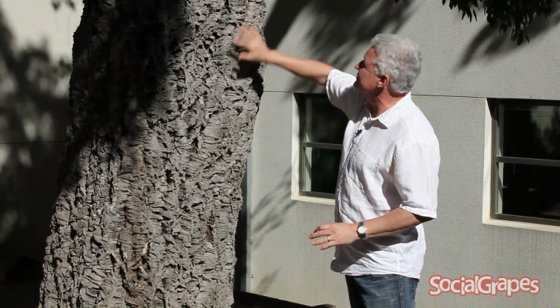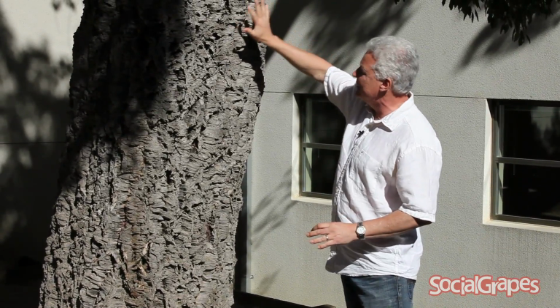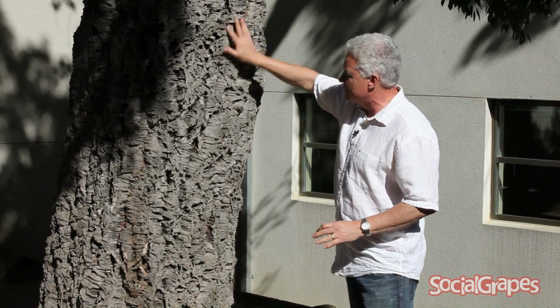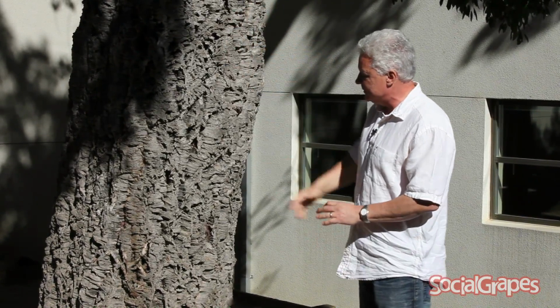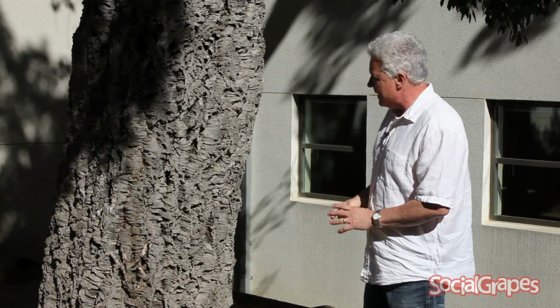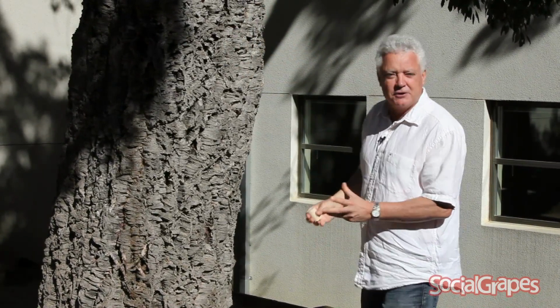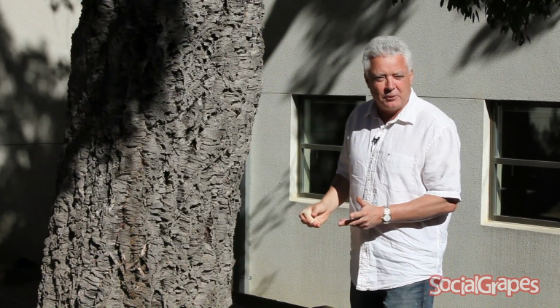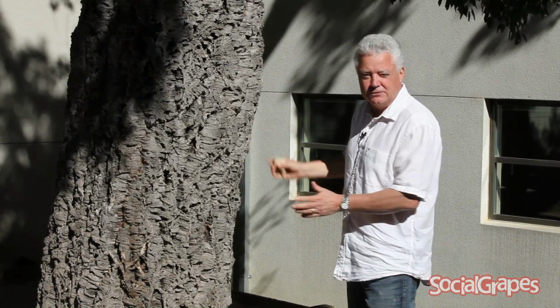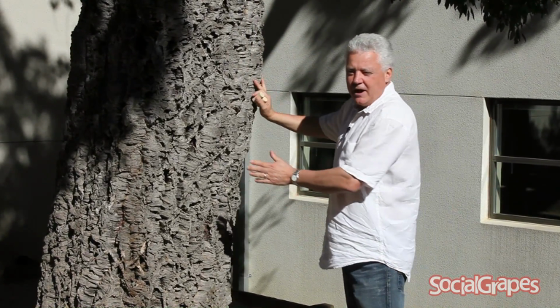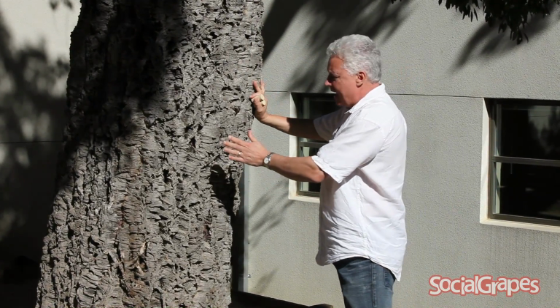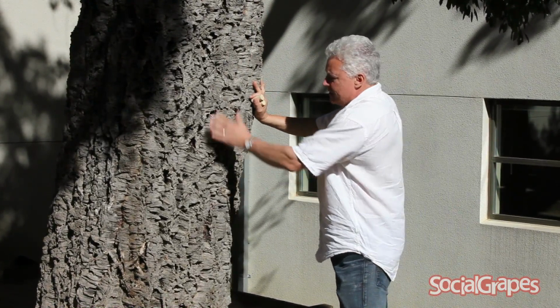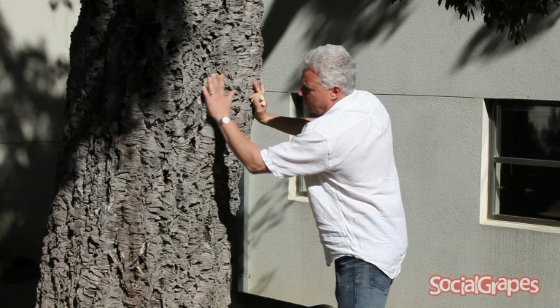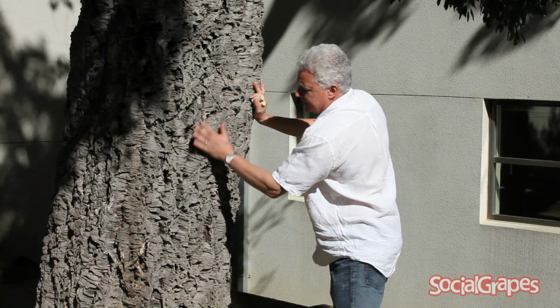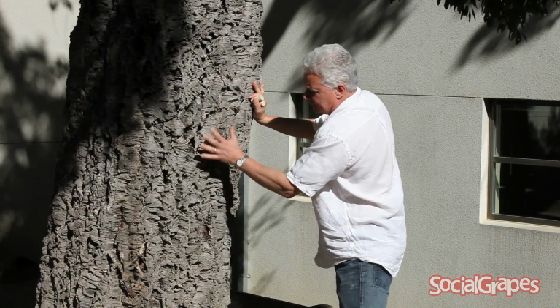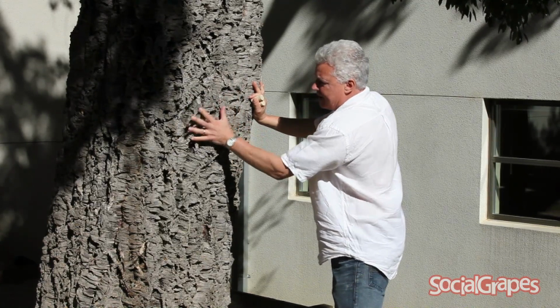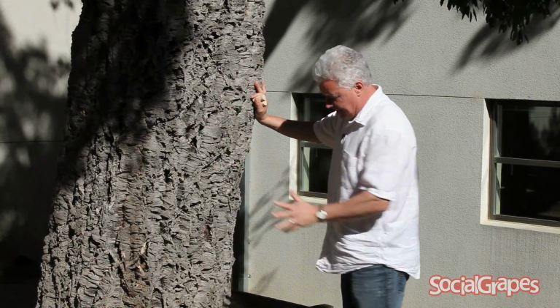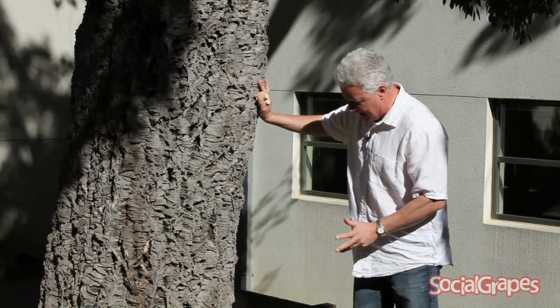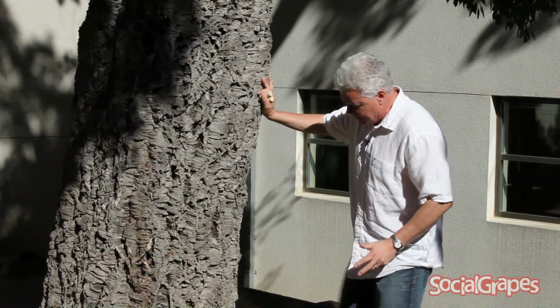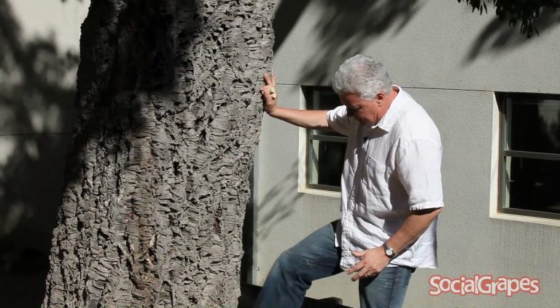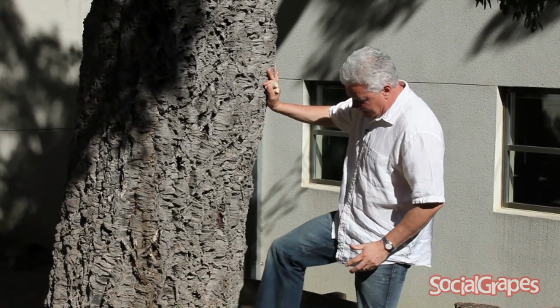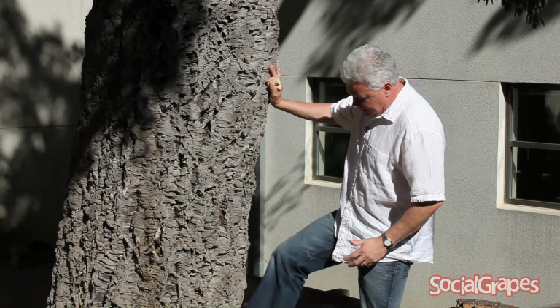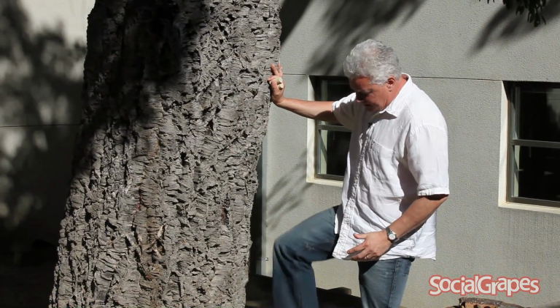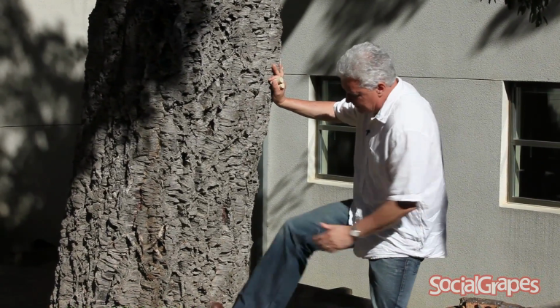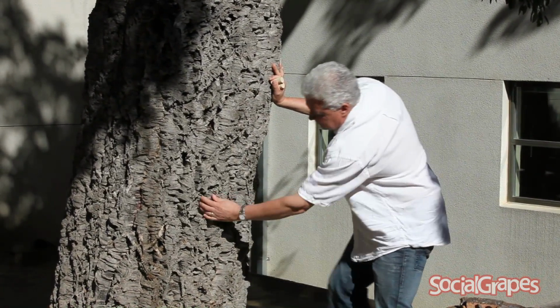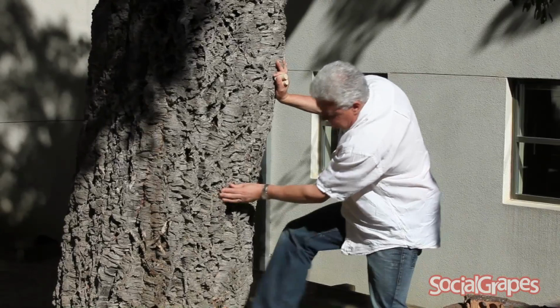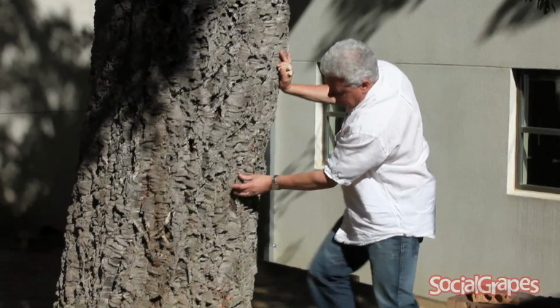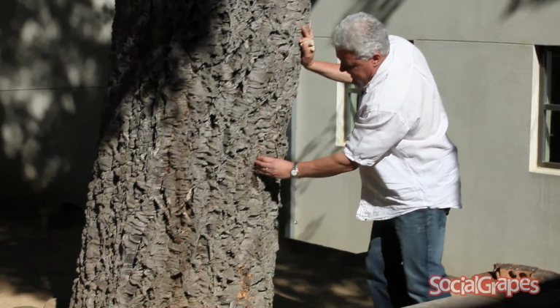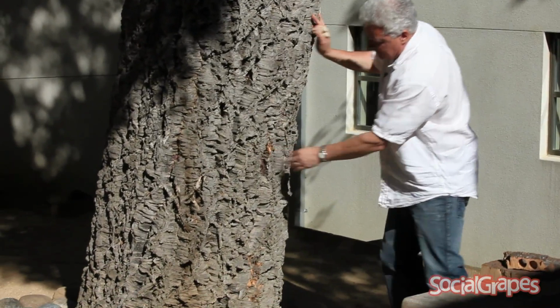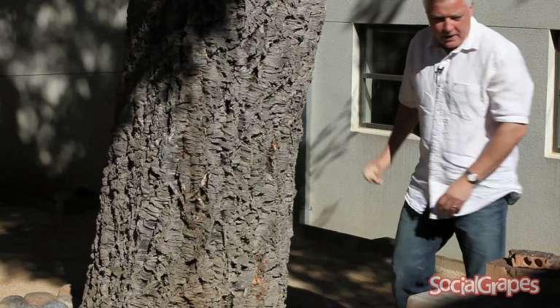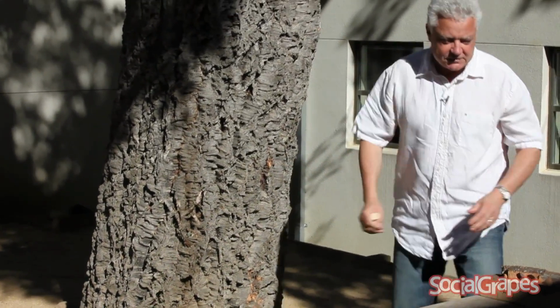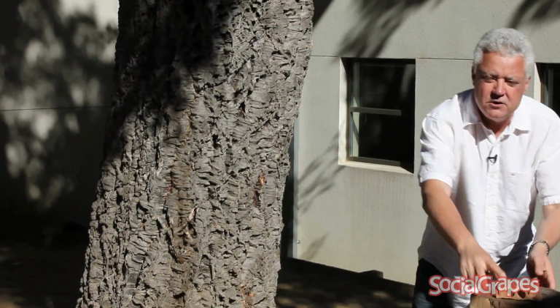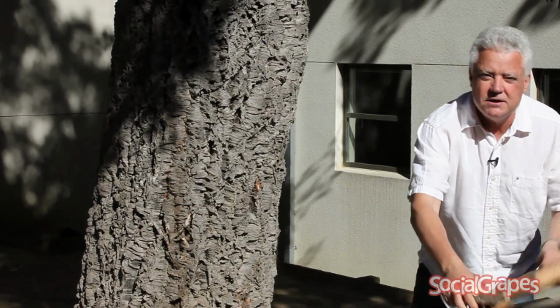This is a hundred year old cork tree, mostly grown in Portugal, and it wouldn't quite look like this. This is a little bit rough because it's never been harvested, but if I kicked here you can see that's cork coming off of there. What happens is every nine years, they take the bark off of the tree.